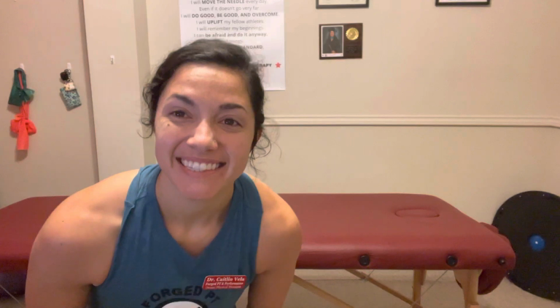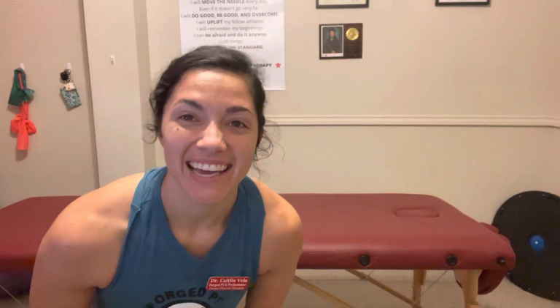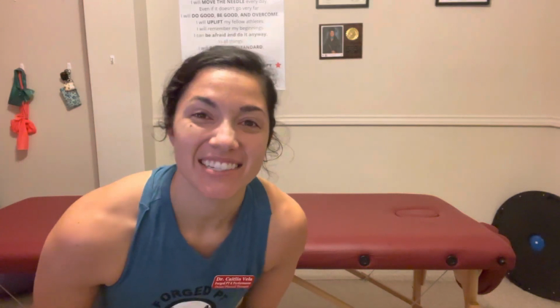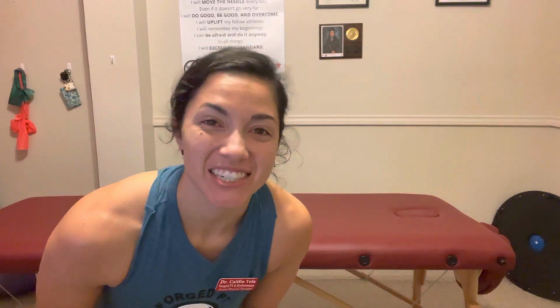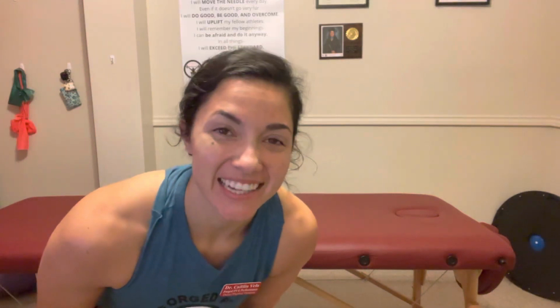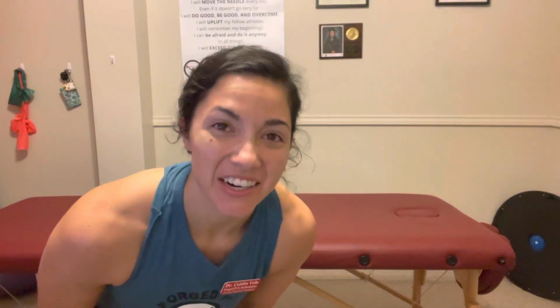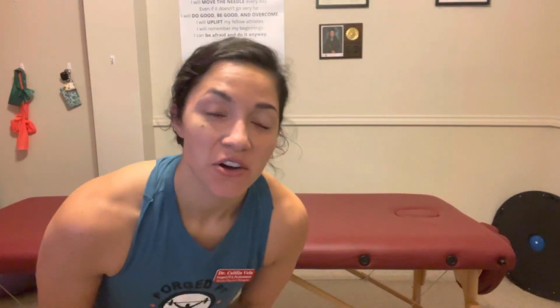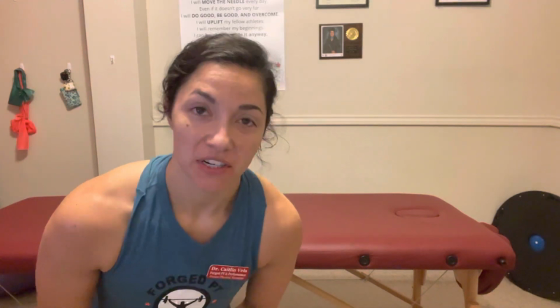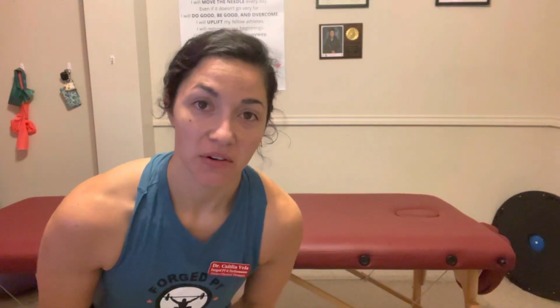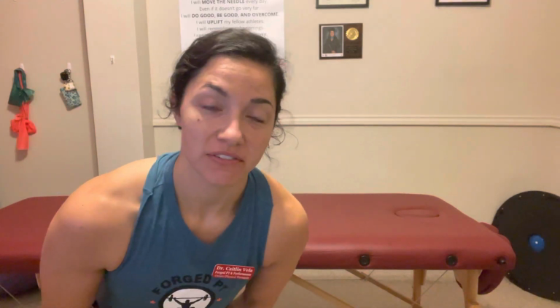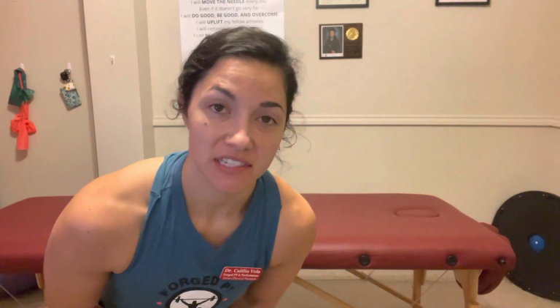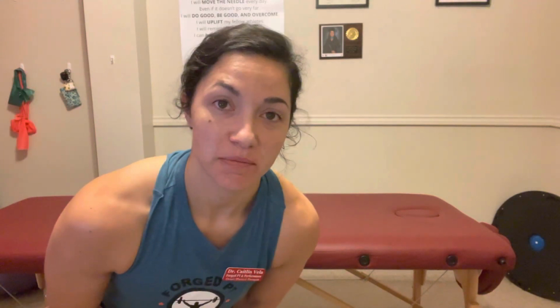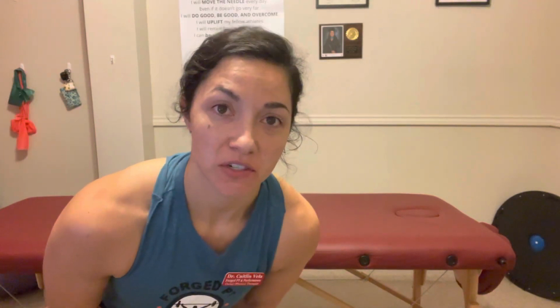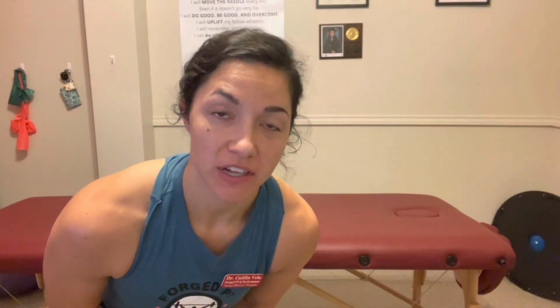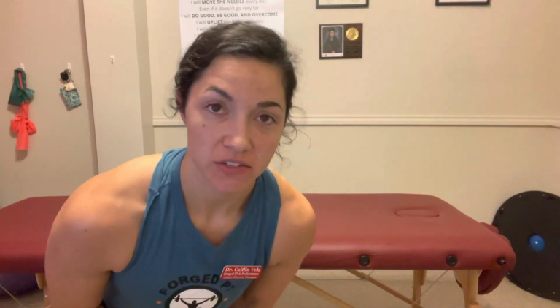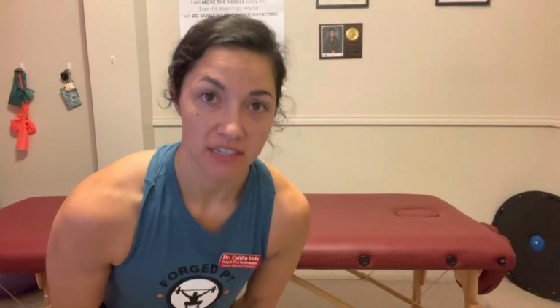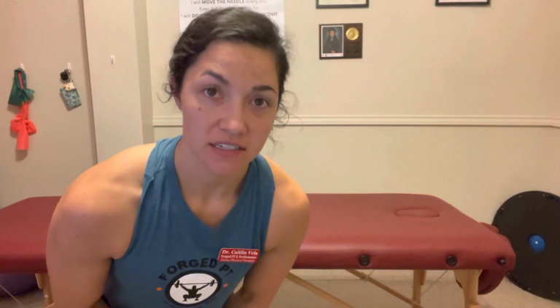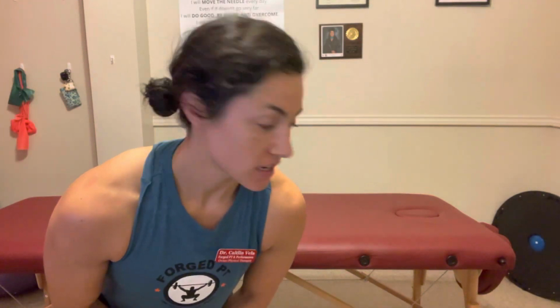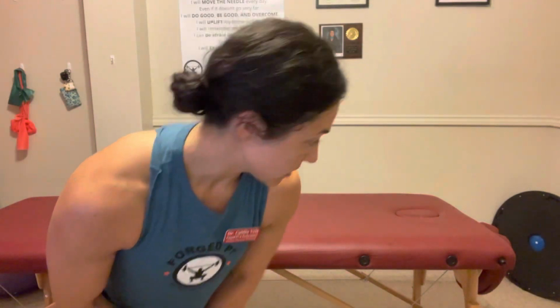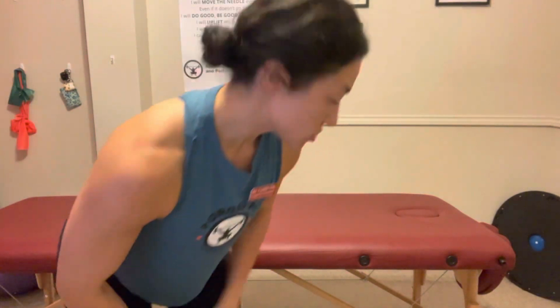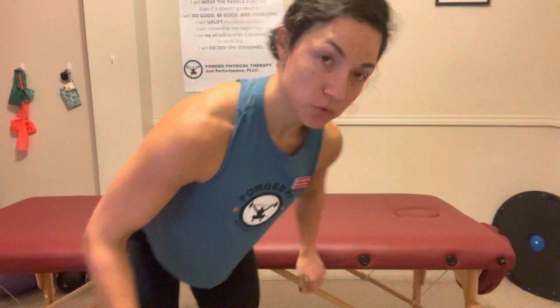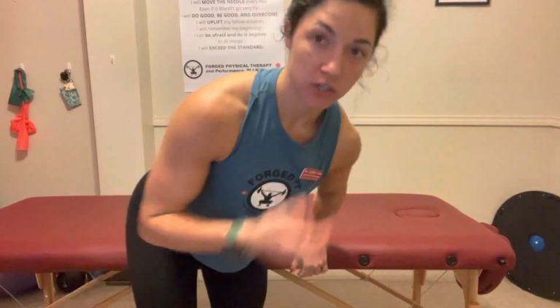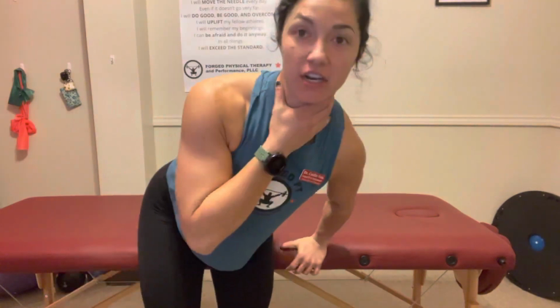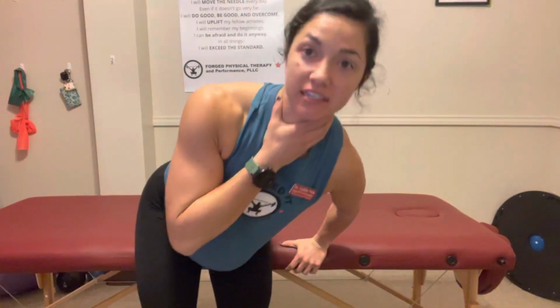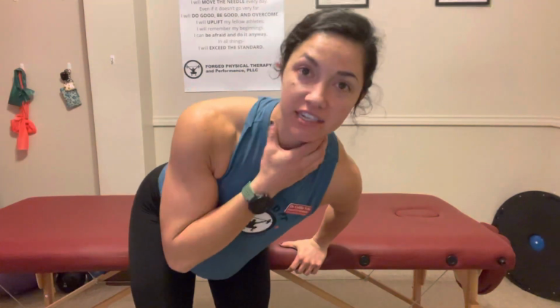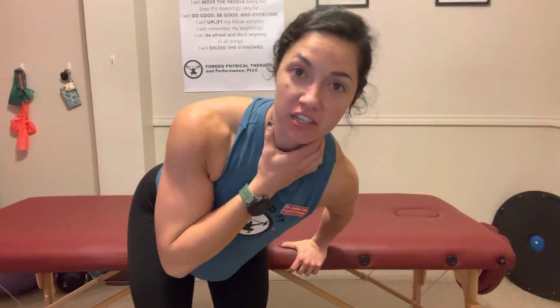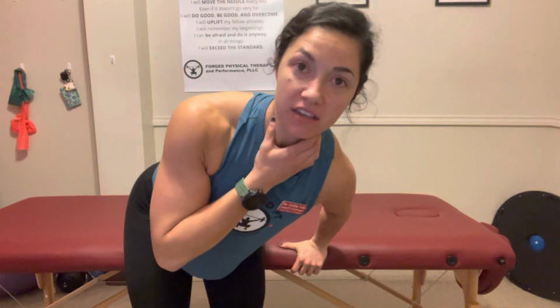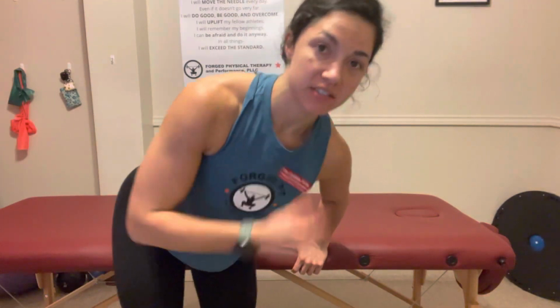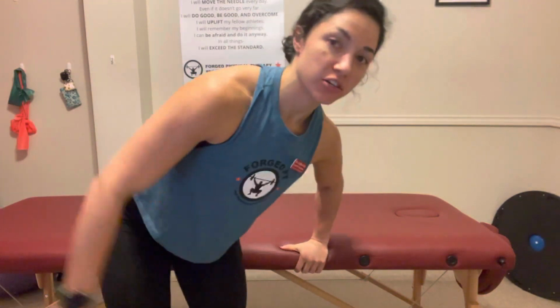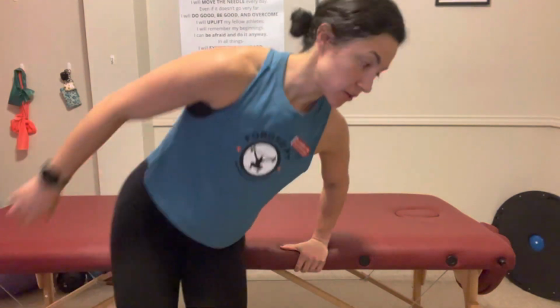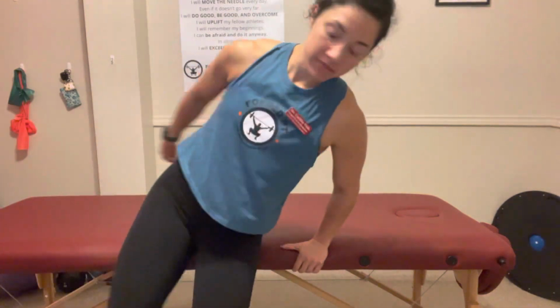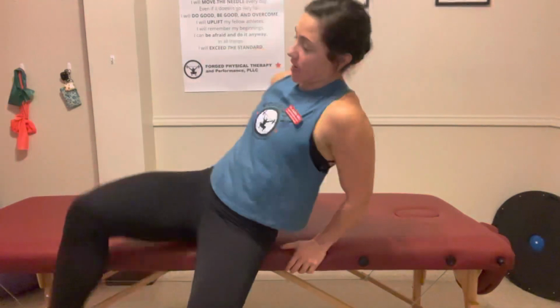Hey, Dr. Caitlin here. We're going to go over some cervical exercises to work on engaging the anterior part of the neck.